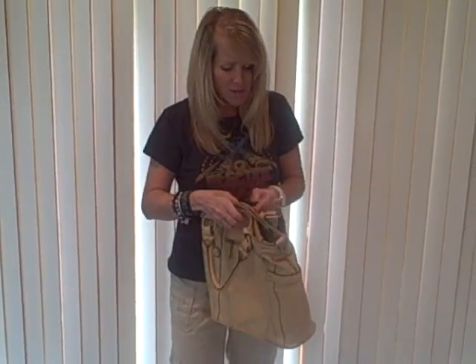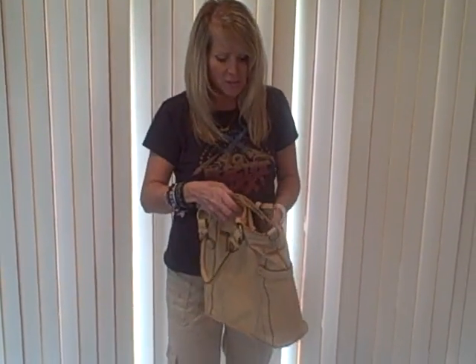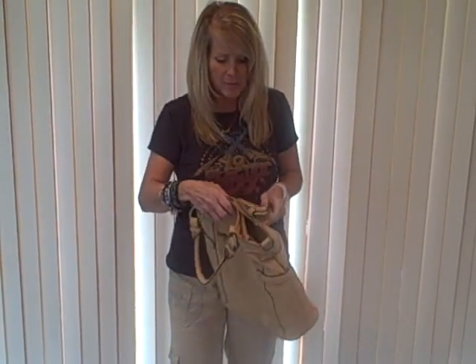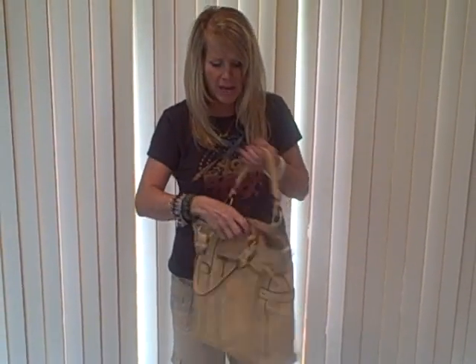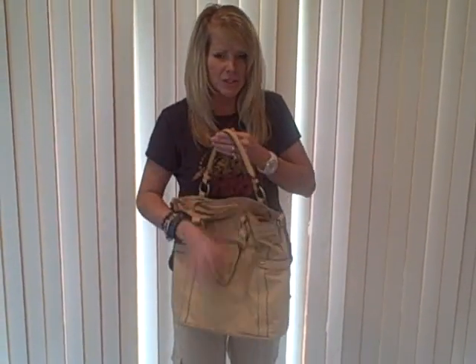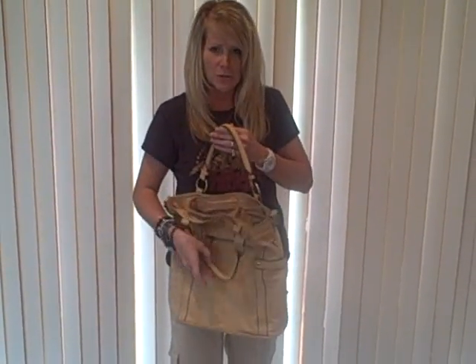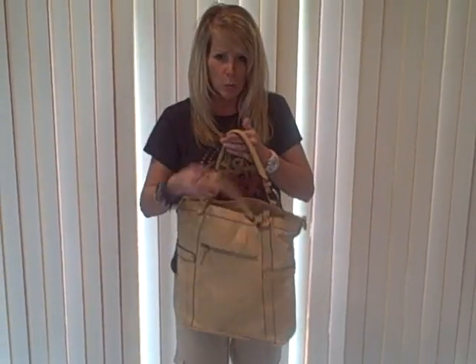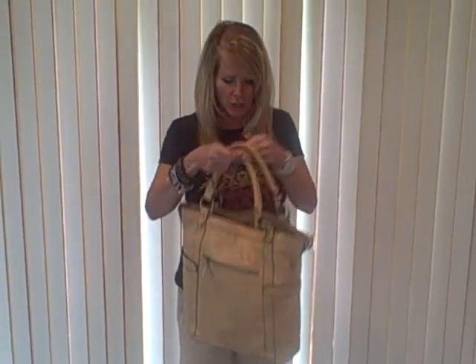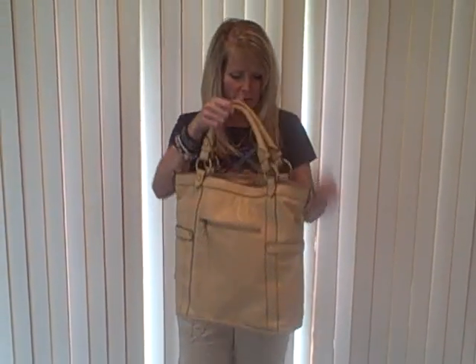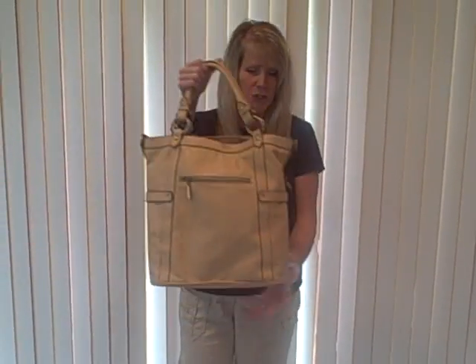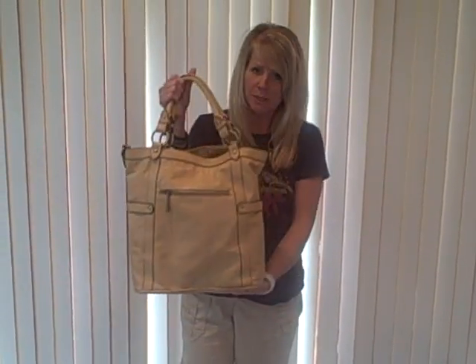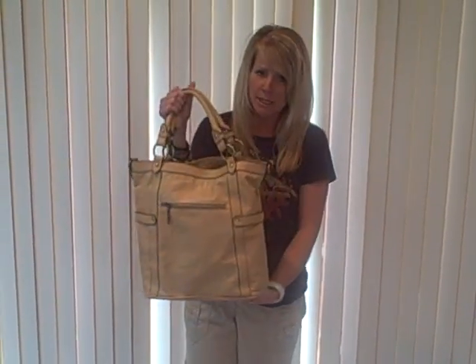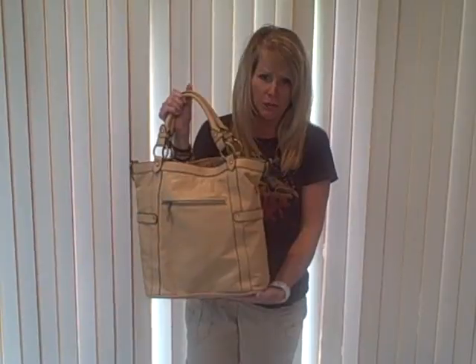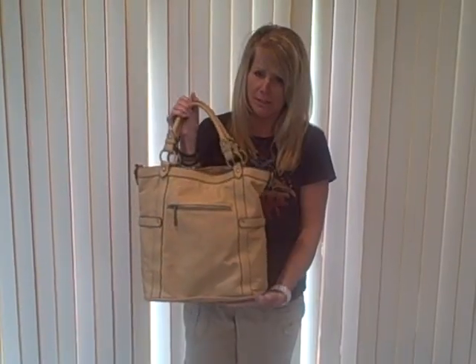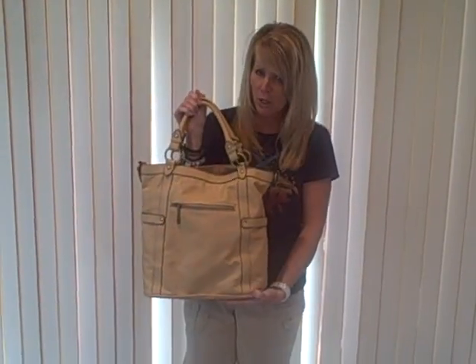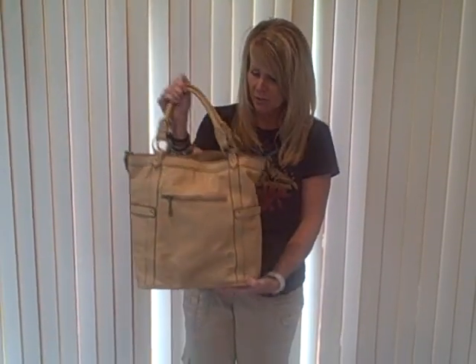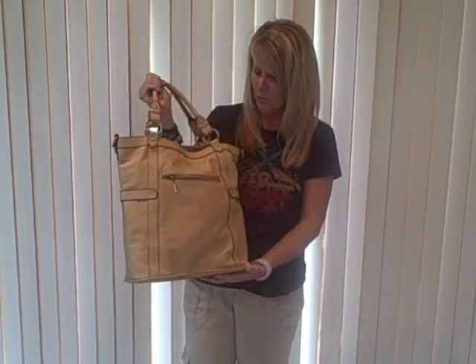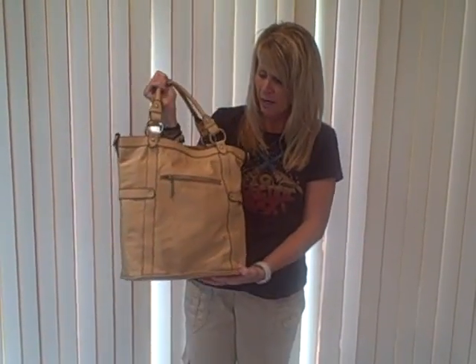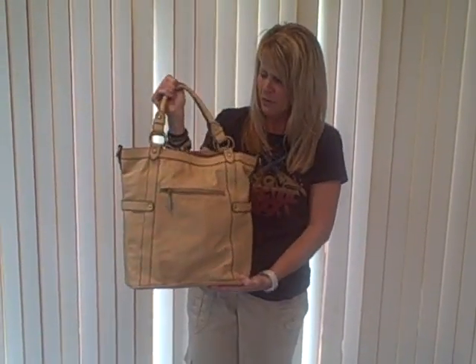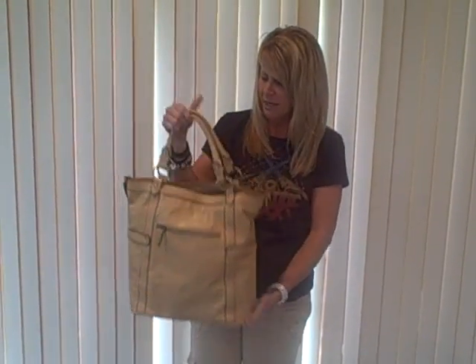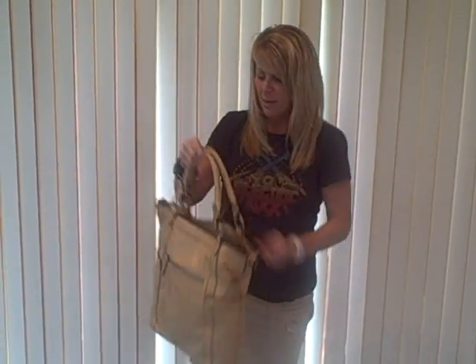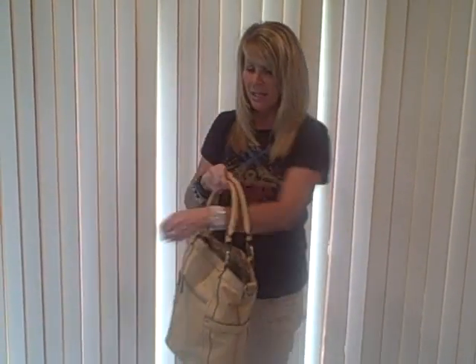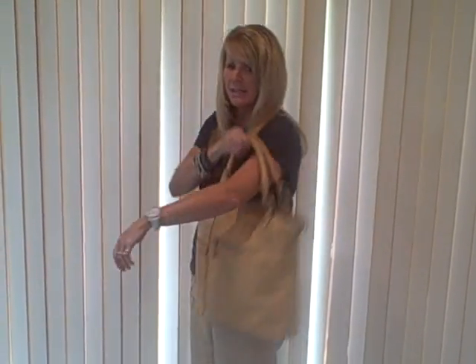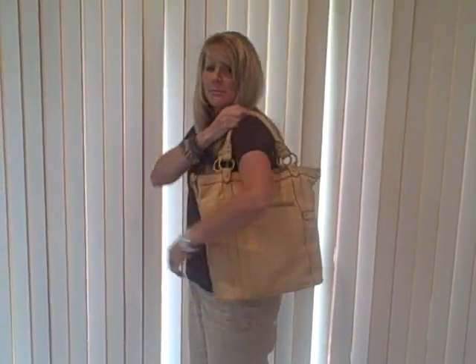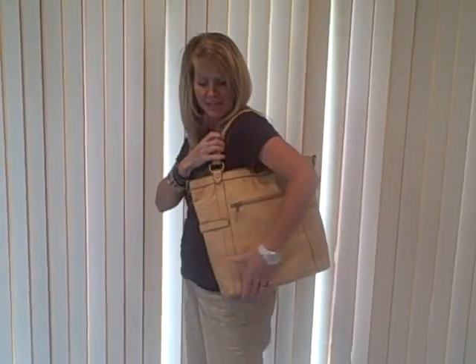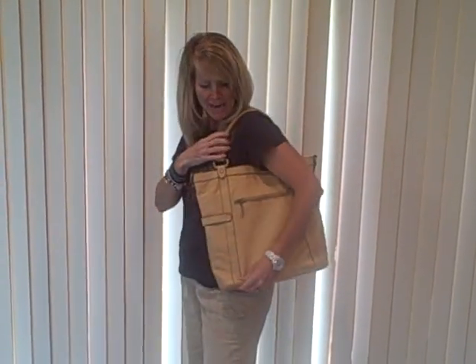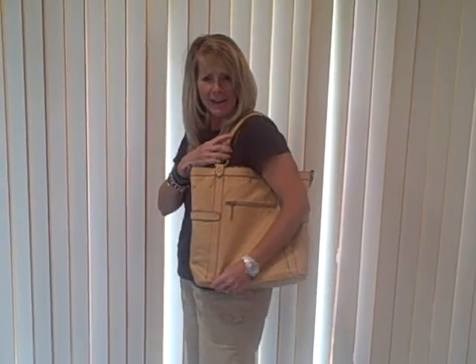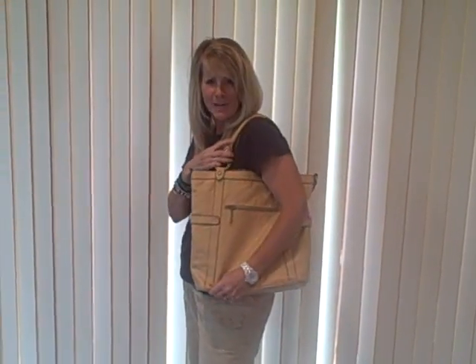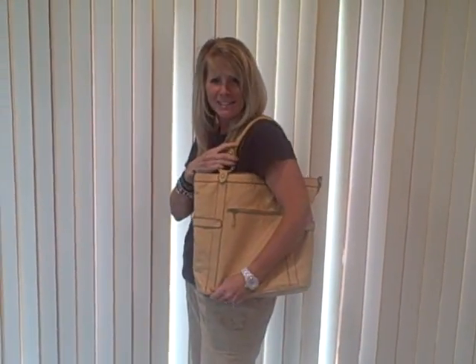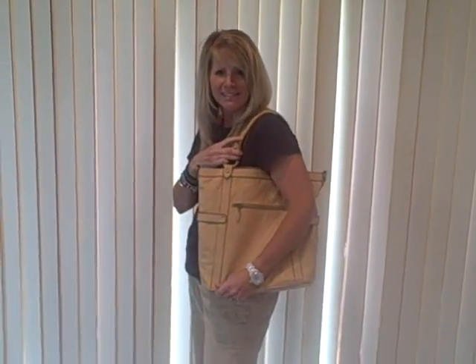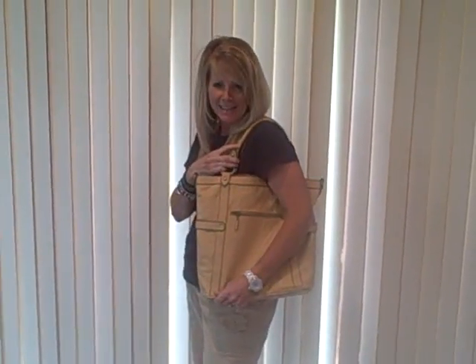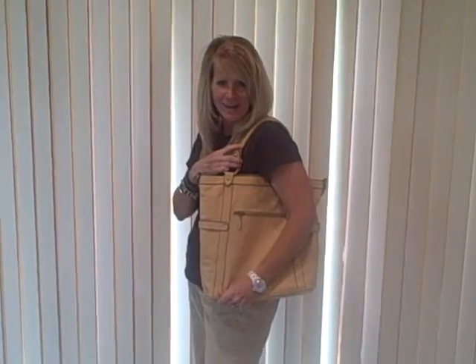This is a great bag to use for work. You can fit your shoes in it, you can use it as a purse — use it for whatever you need. Pick this up today at HandbagSteels.com.